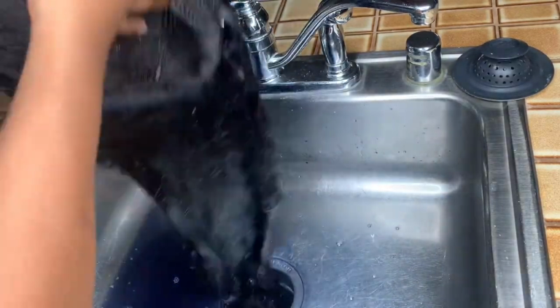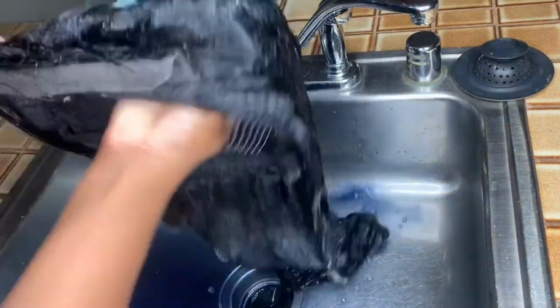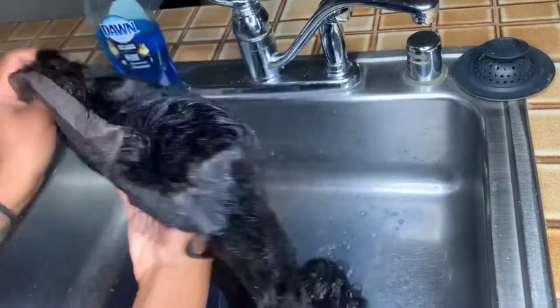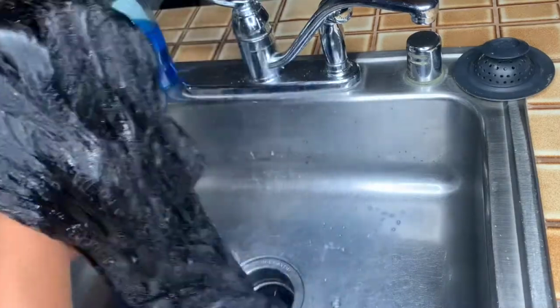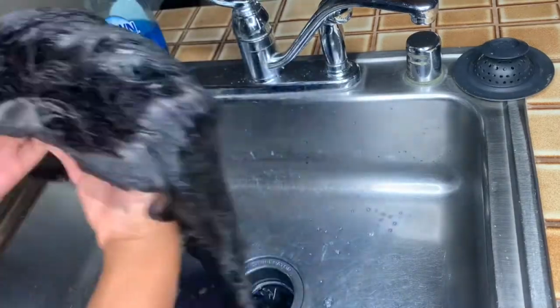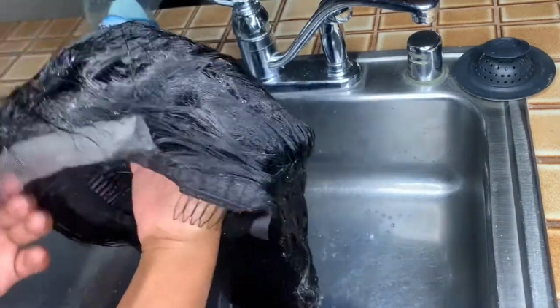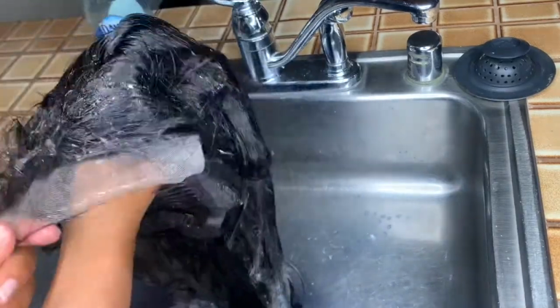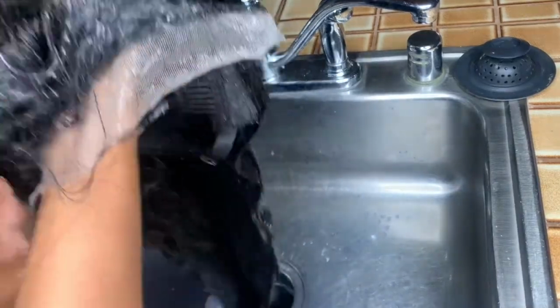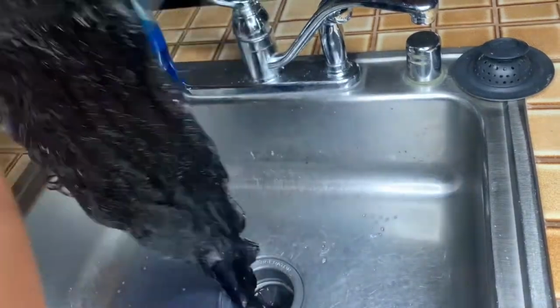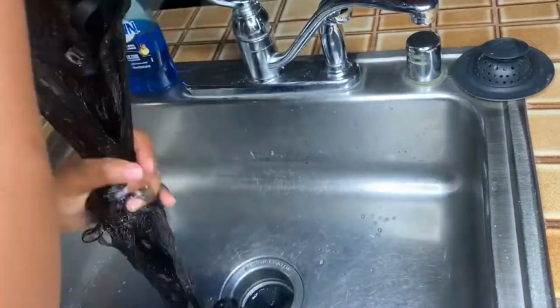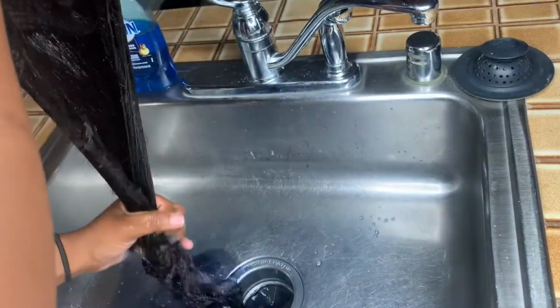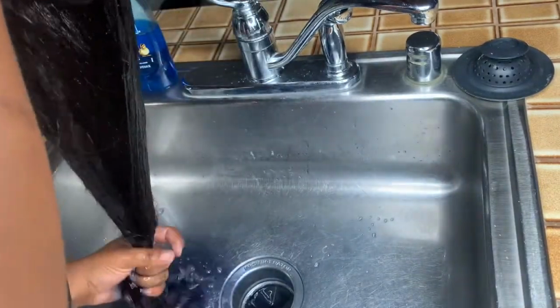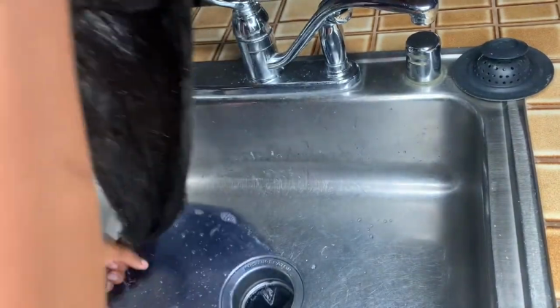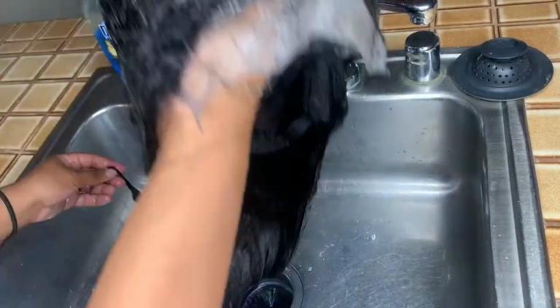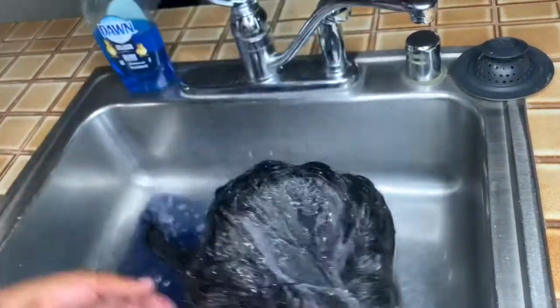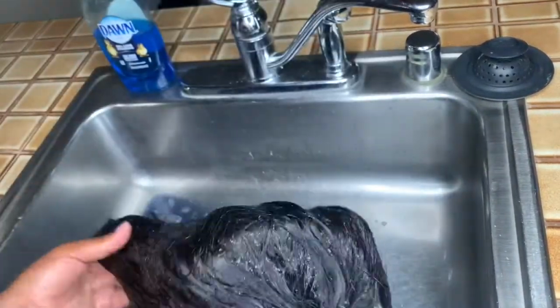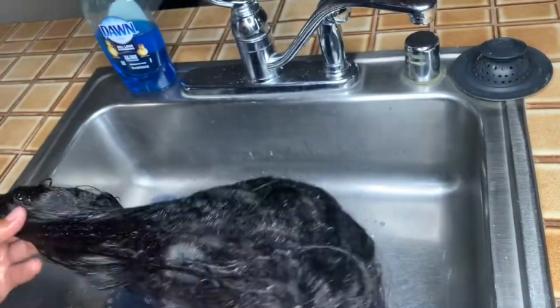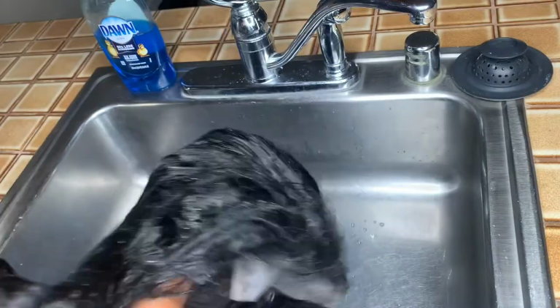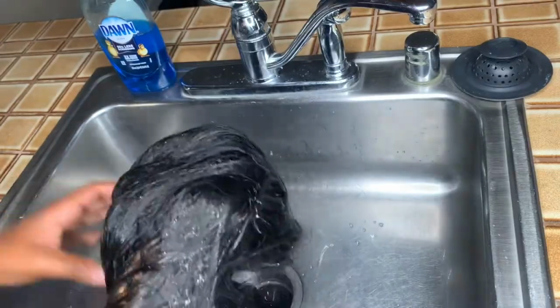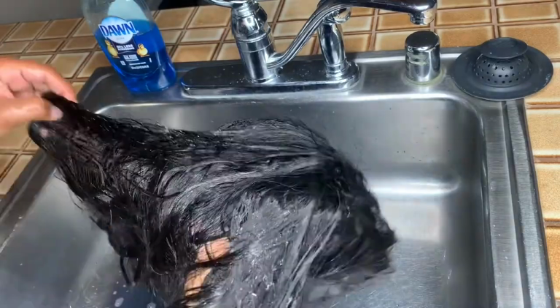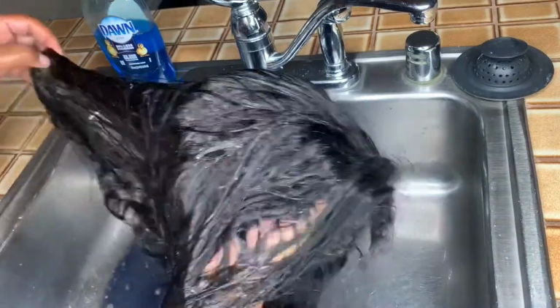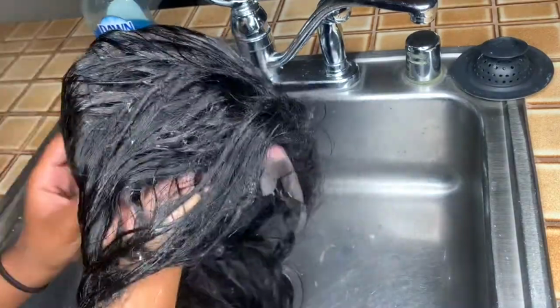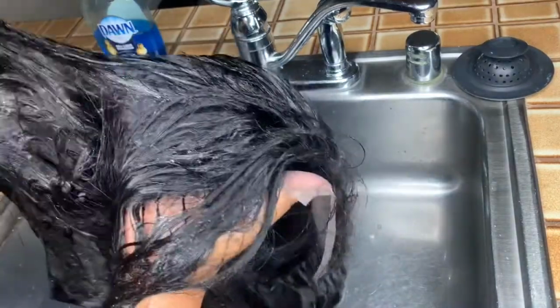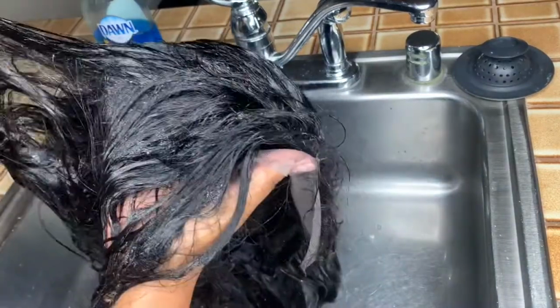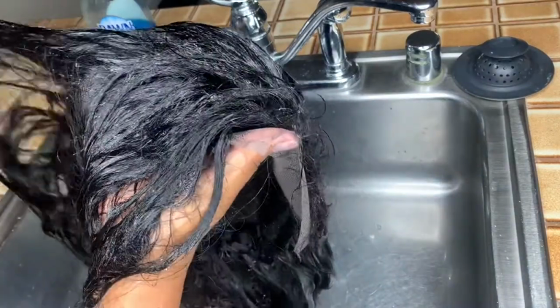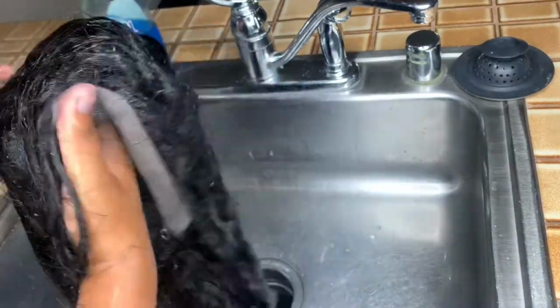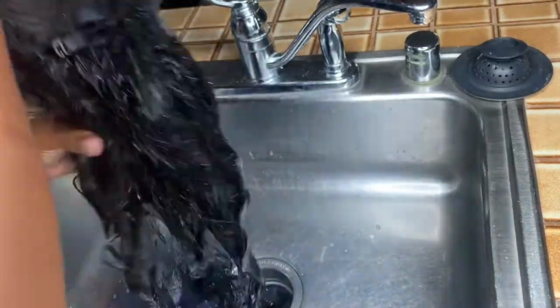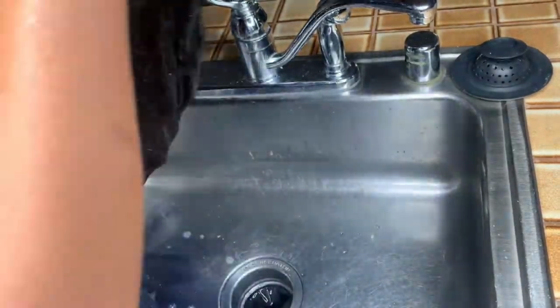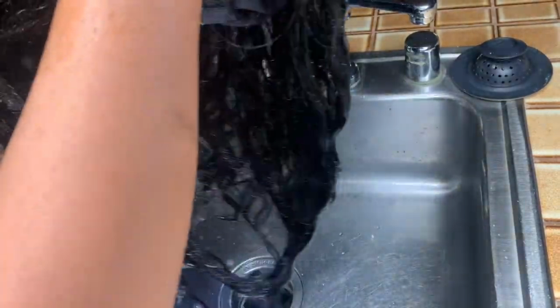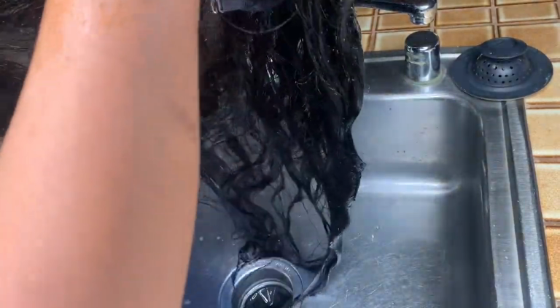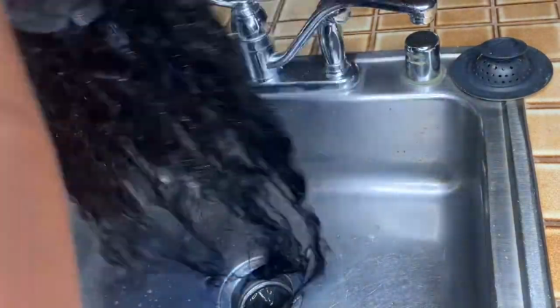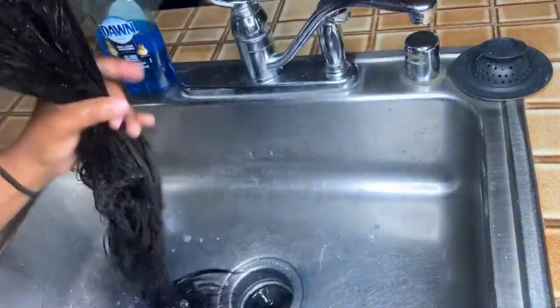After letting it sit, I went ahead and rinsed the wig out with straight cold water, and I also ran the lace underneath the water for a few minutes just to make sure that all the Got2B spray was gone.